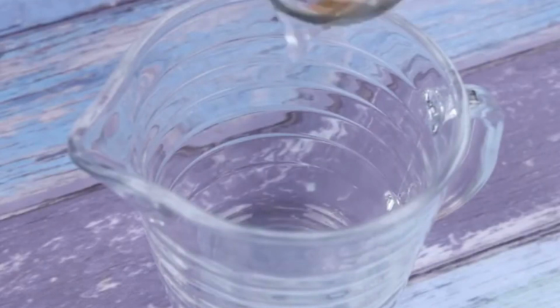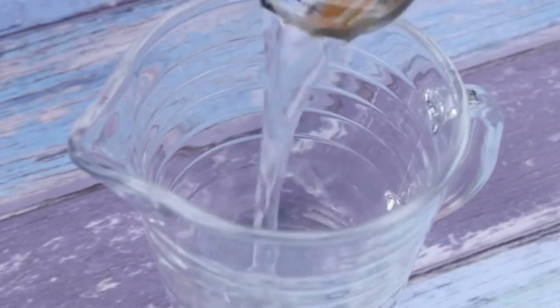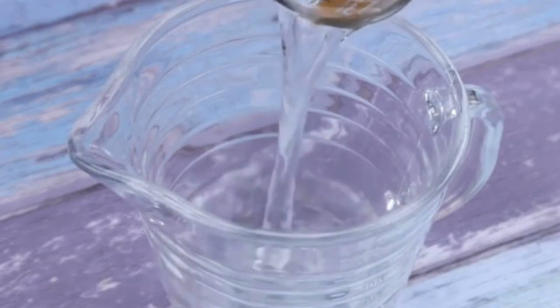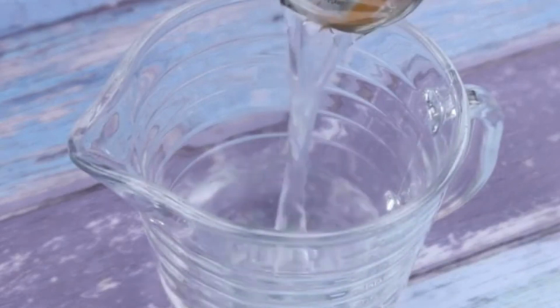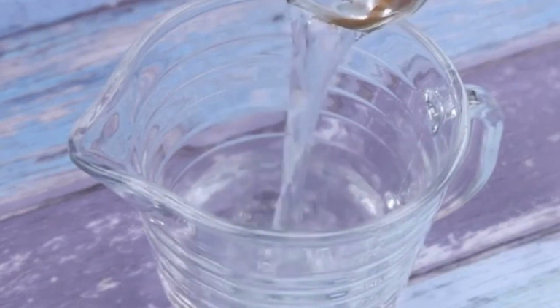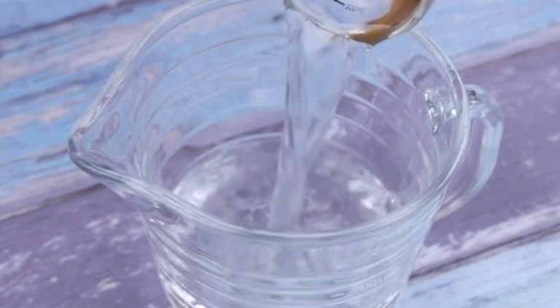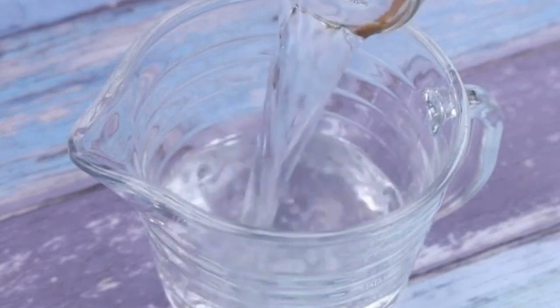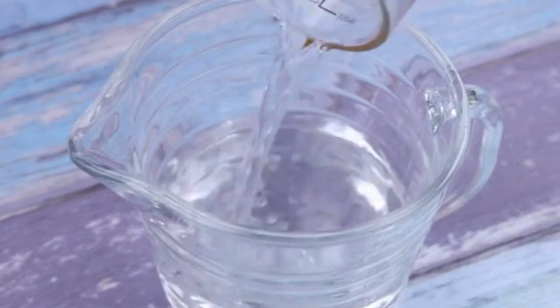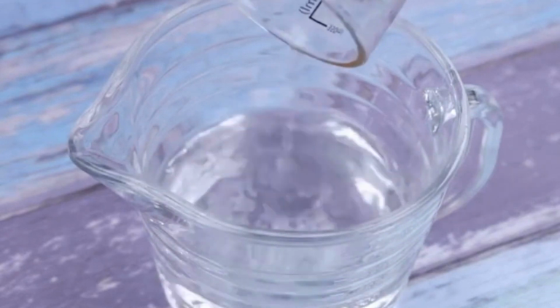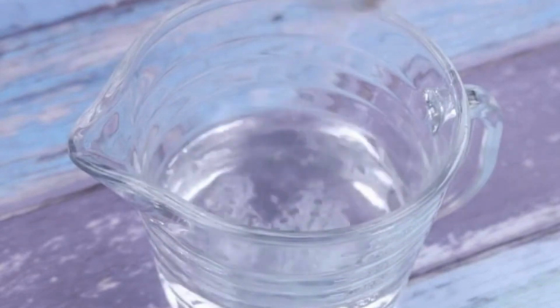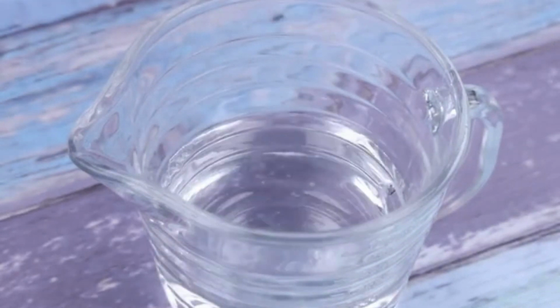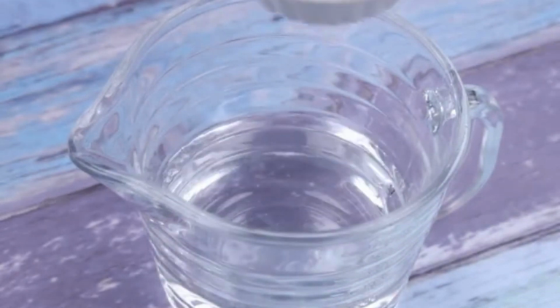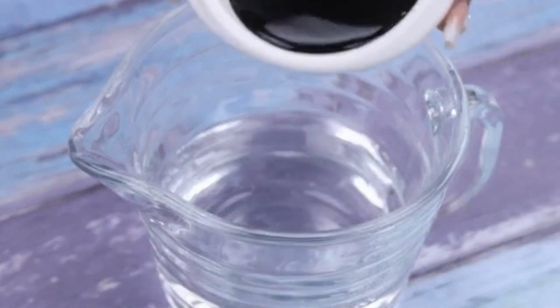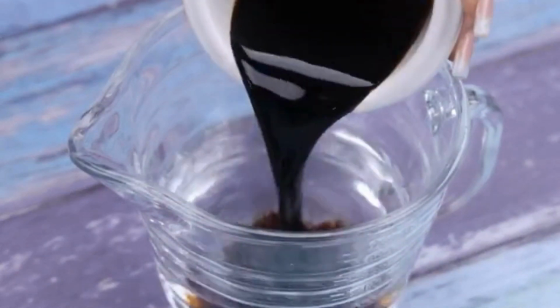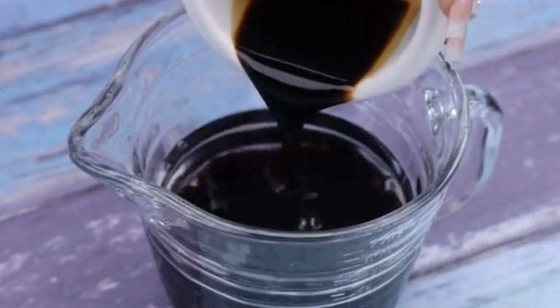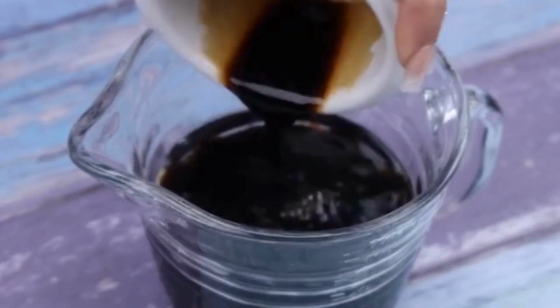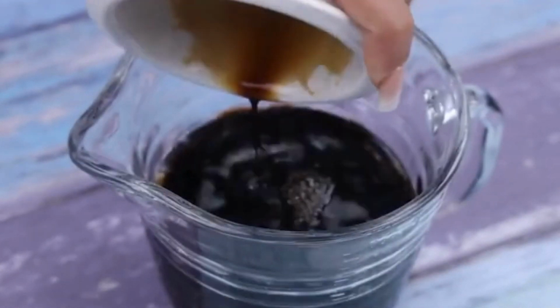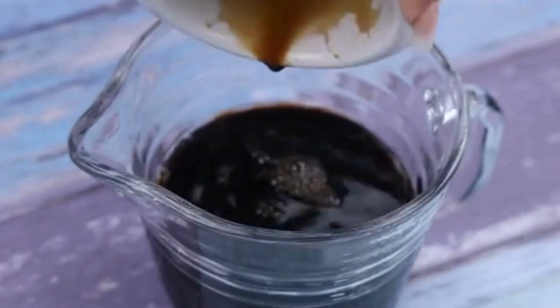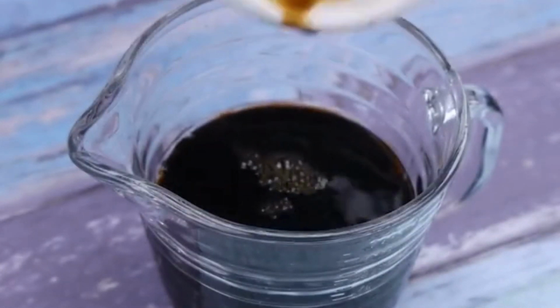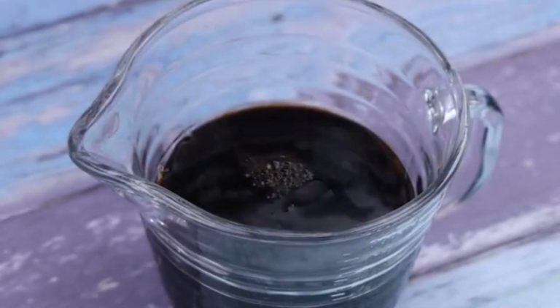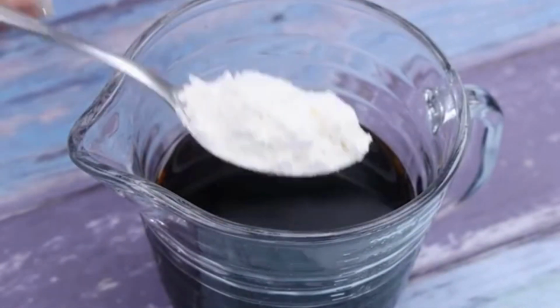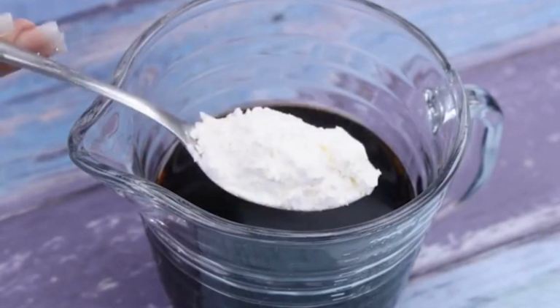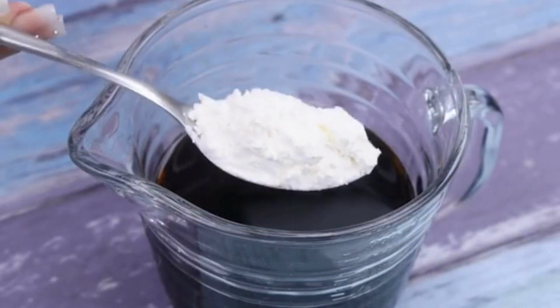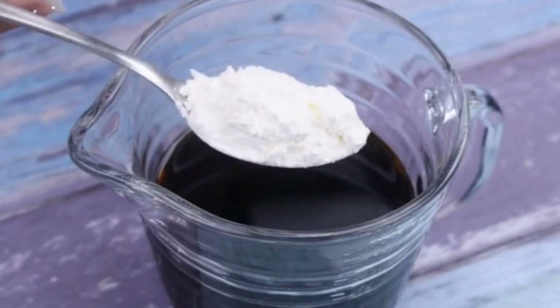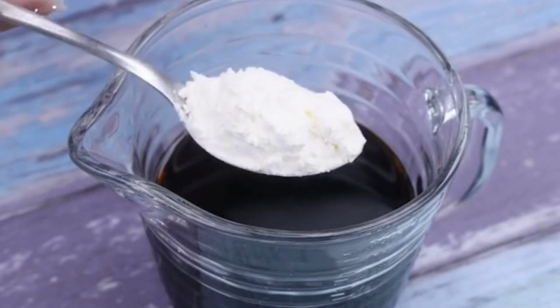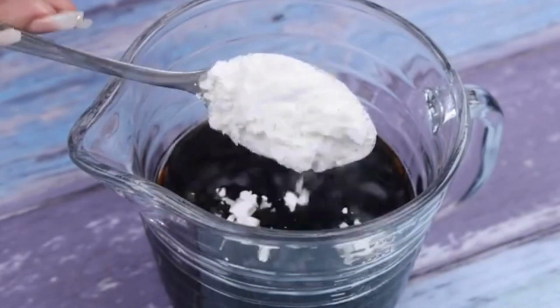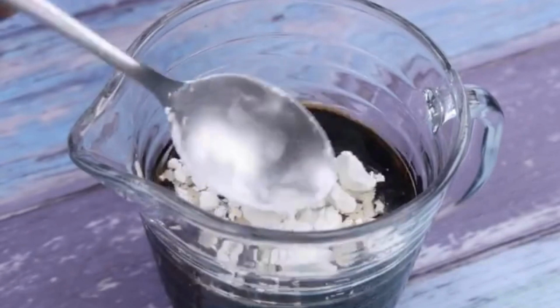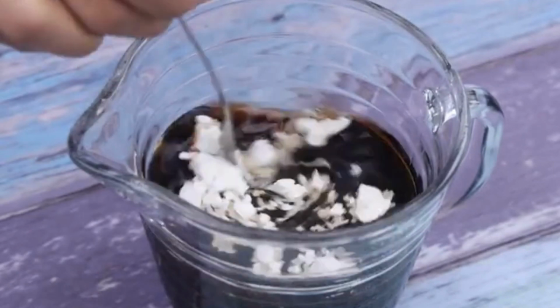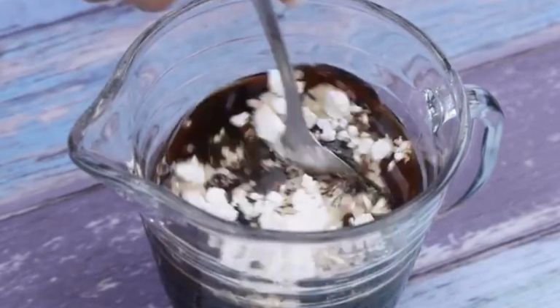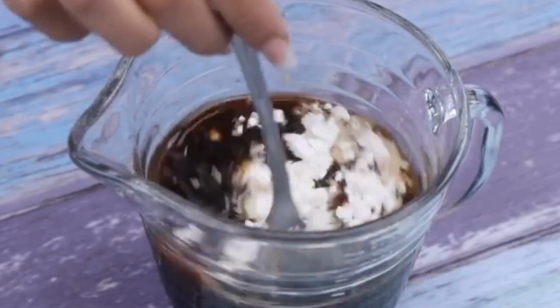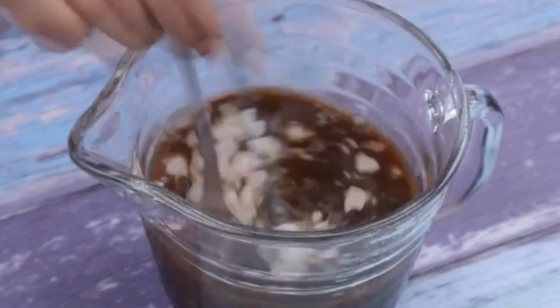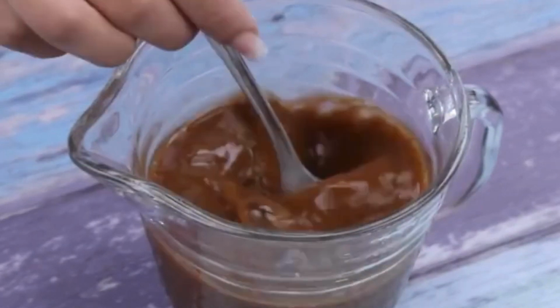Now in a container, I will add a cup of water, 3 tablespoons of soy sauce, and also a tablespoon of cornstarch.